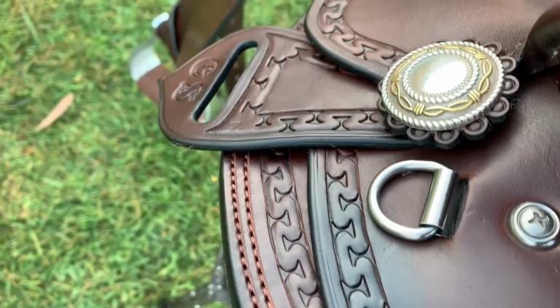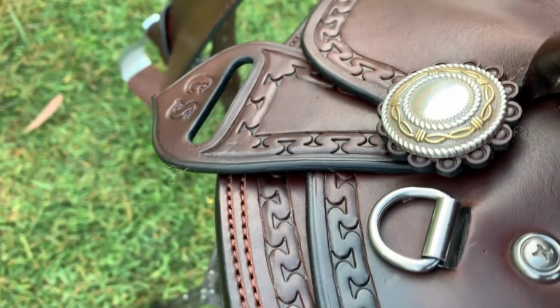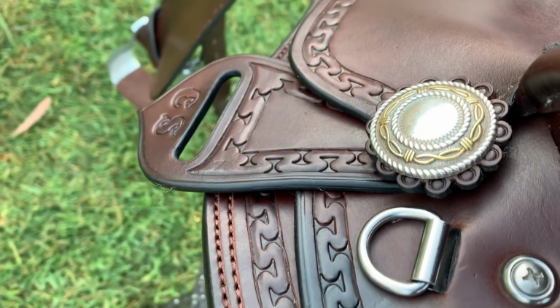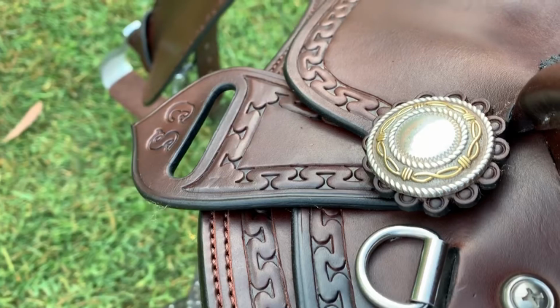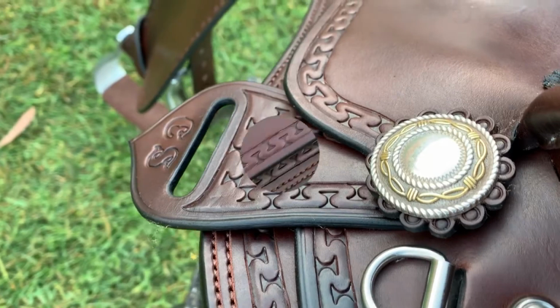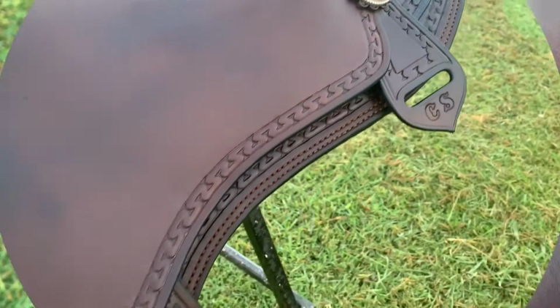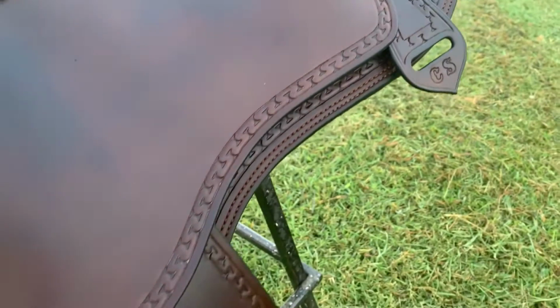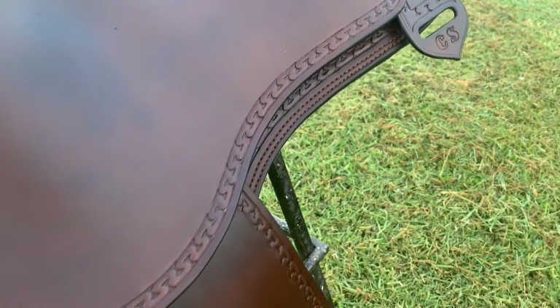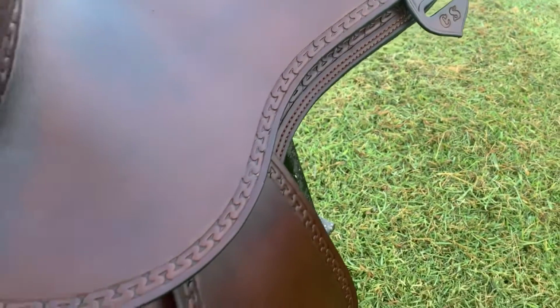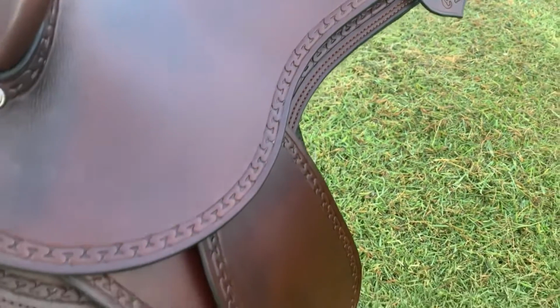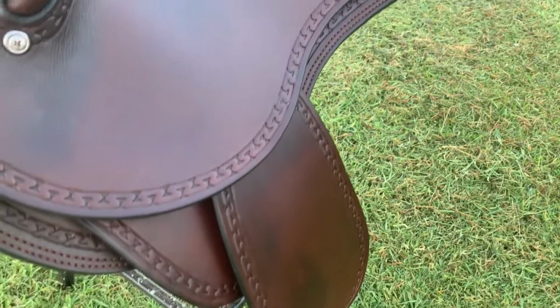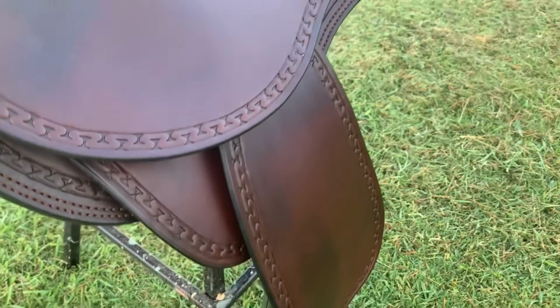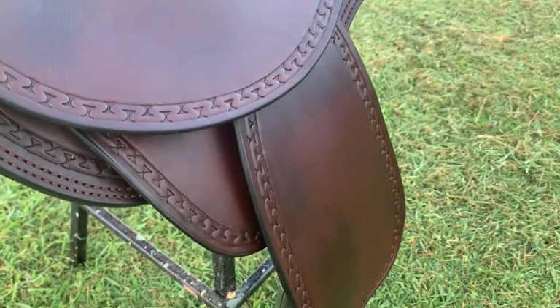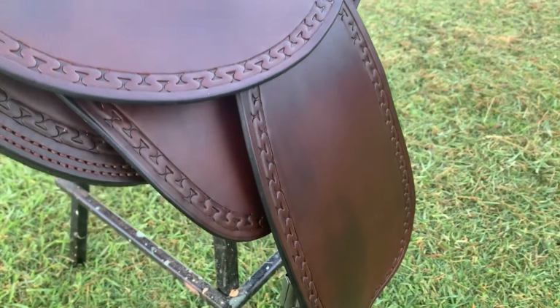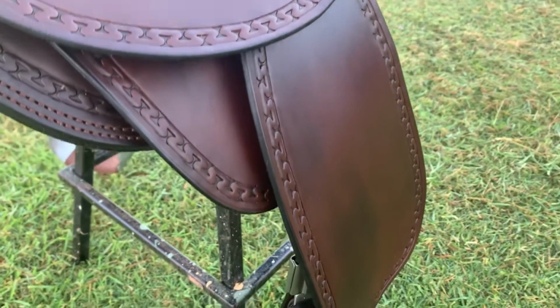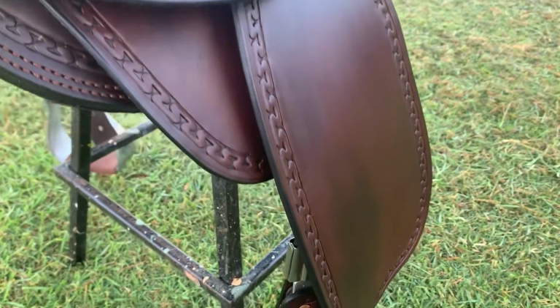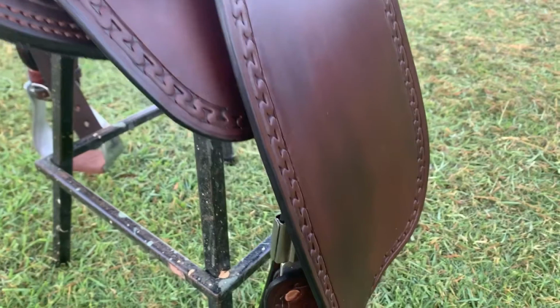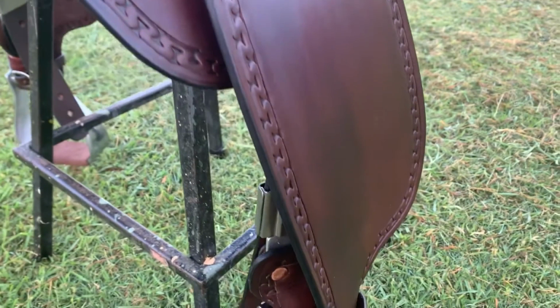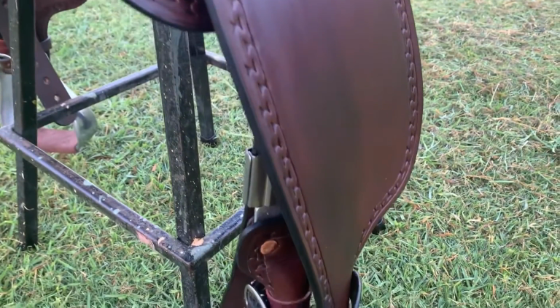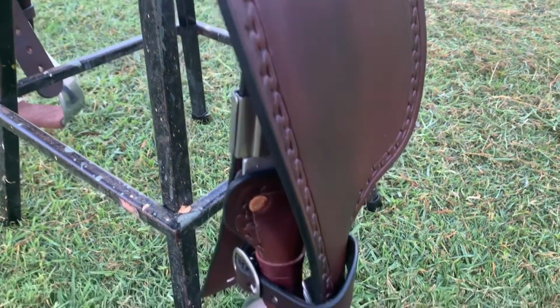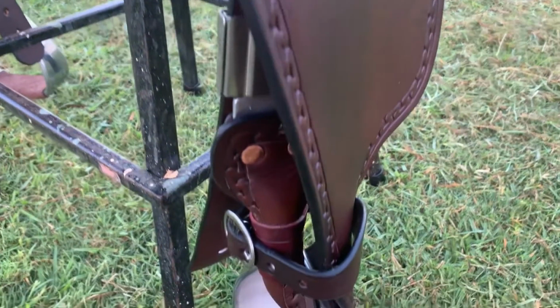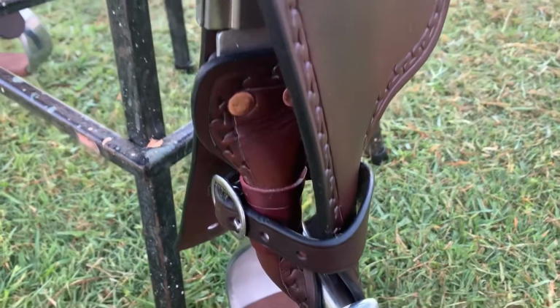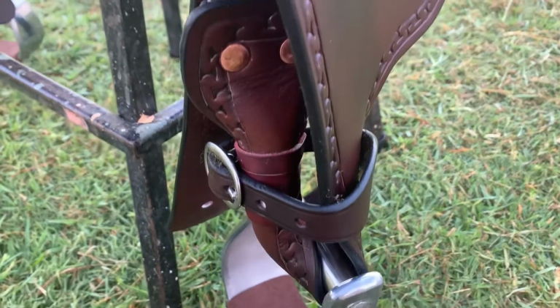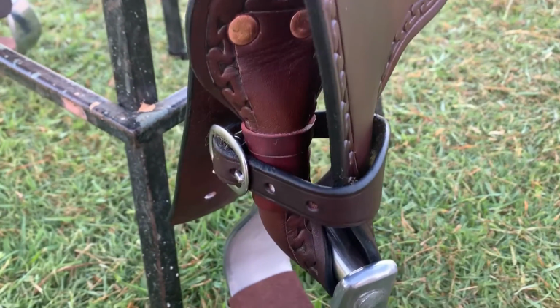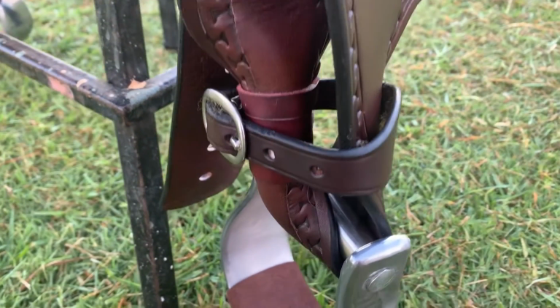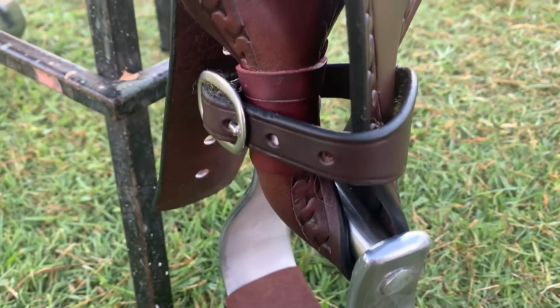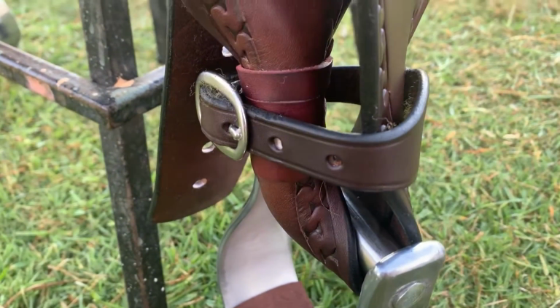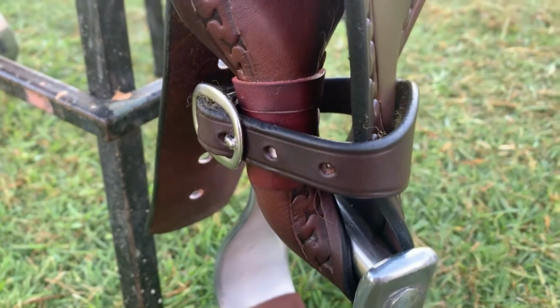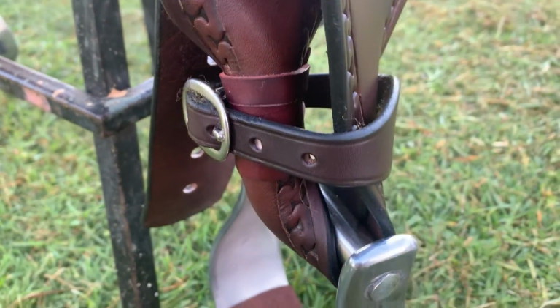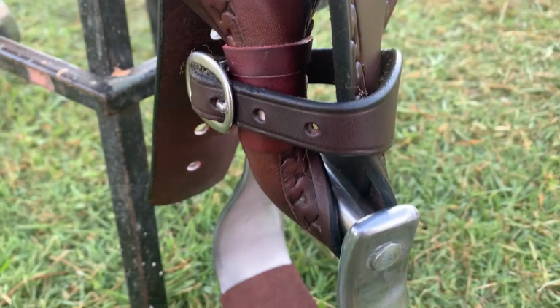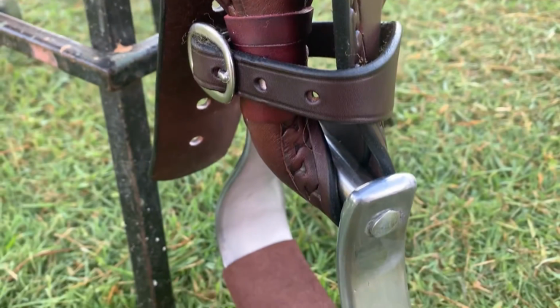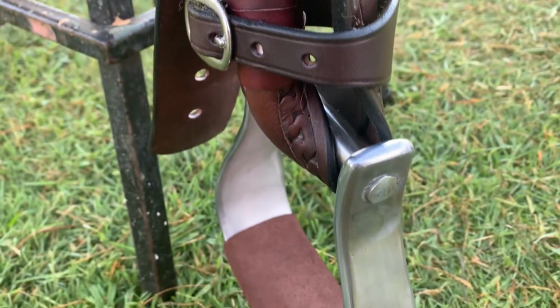I've put in rigging covers on her saddle under the fenders to make sure her legs are able to move more freely, and it also protects her latigos. I've done pre-turned fenders and put on western style stirrups with leather treads.